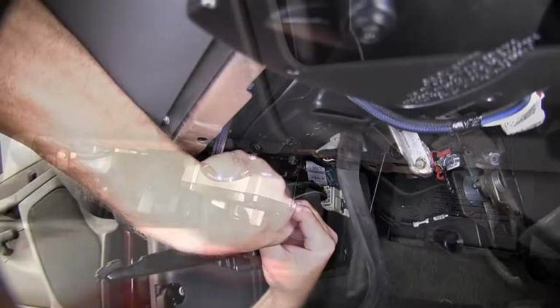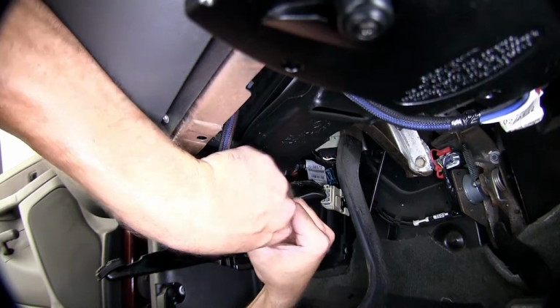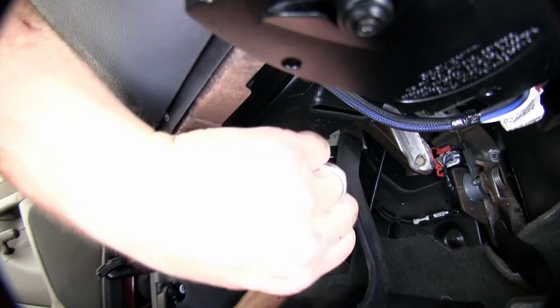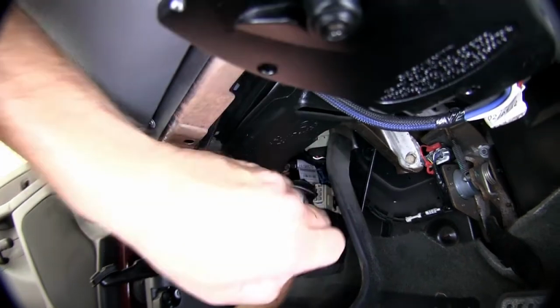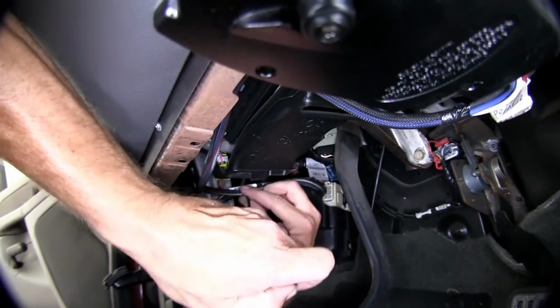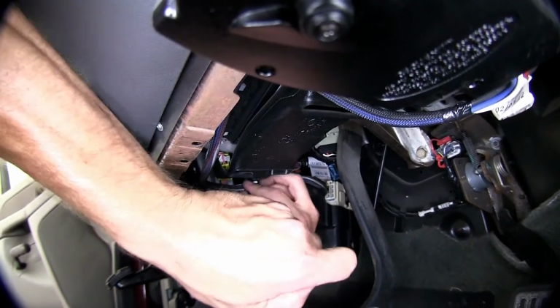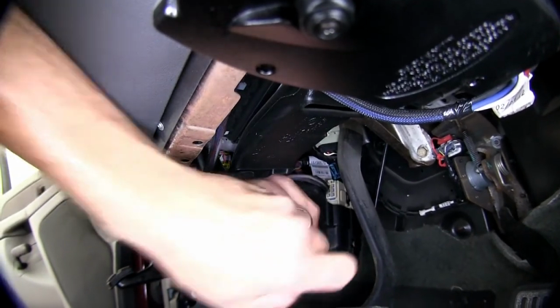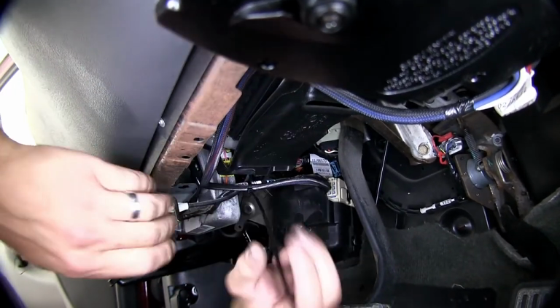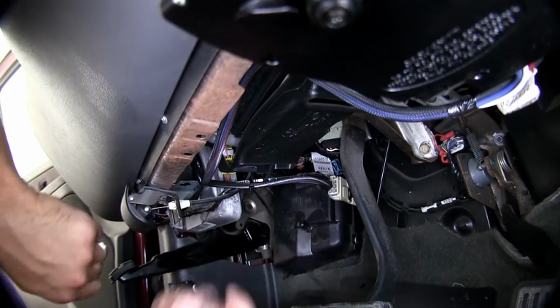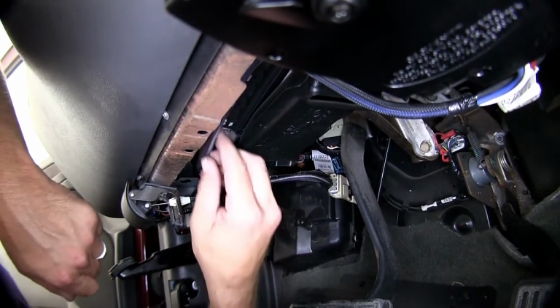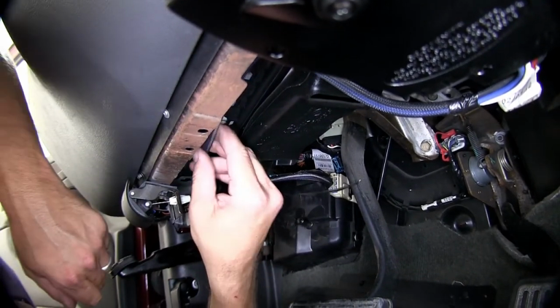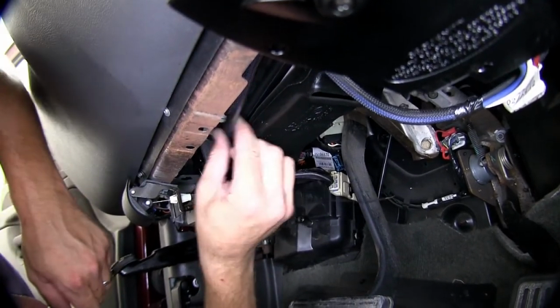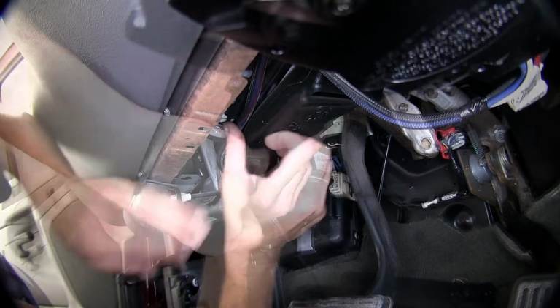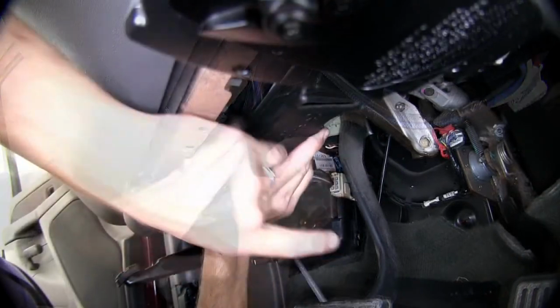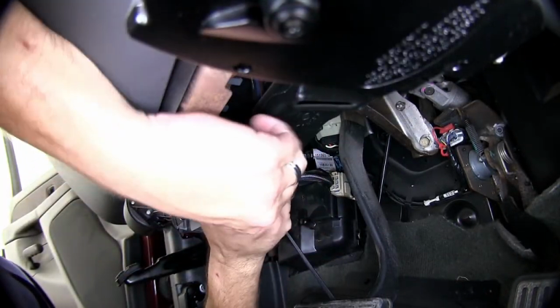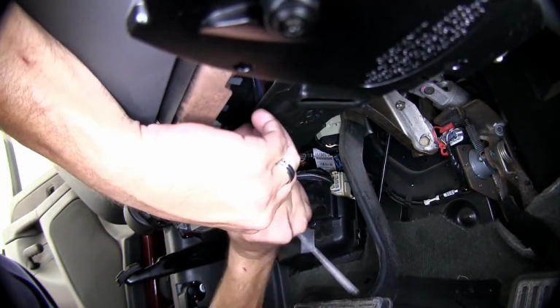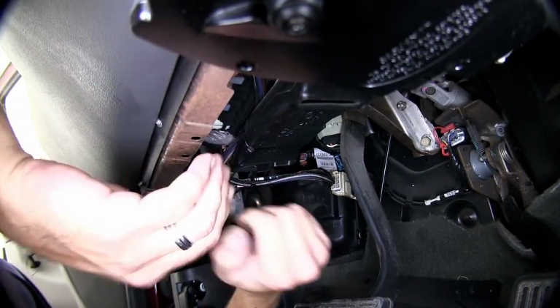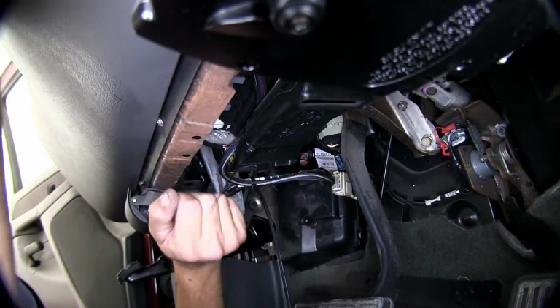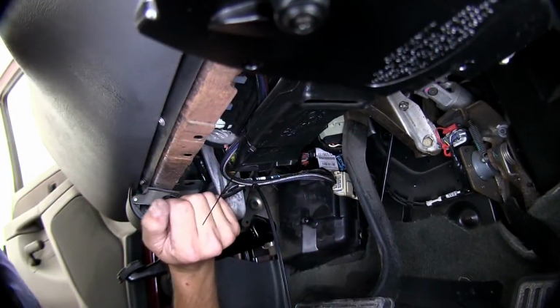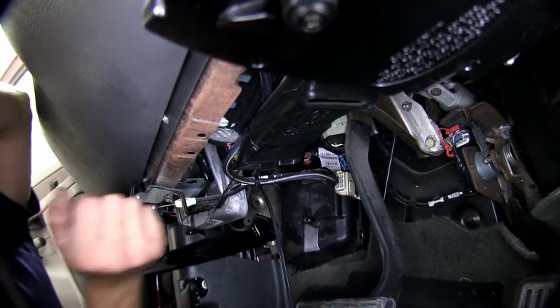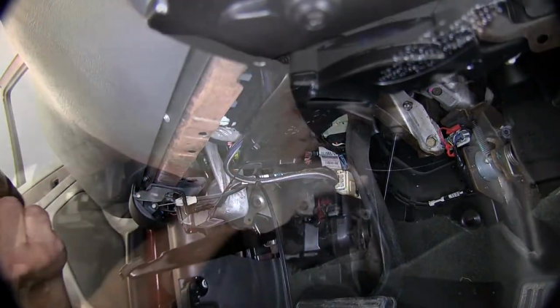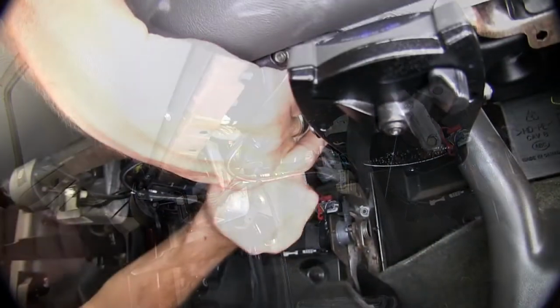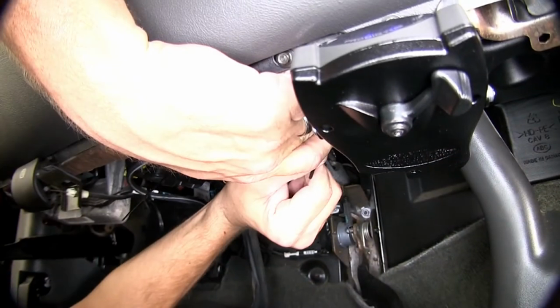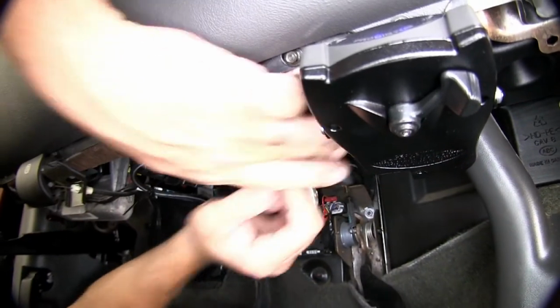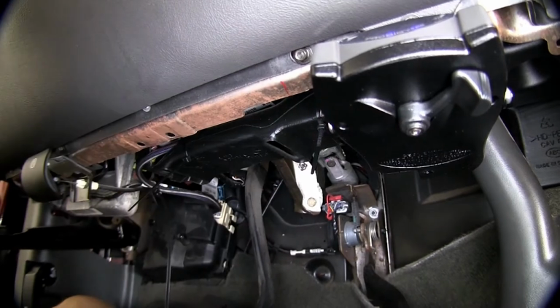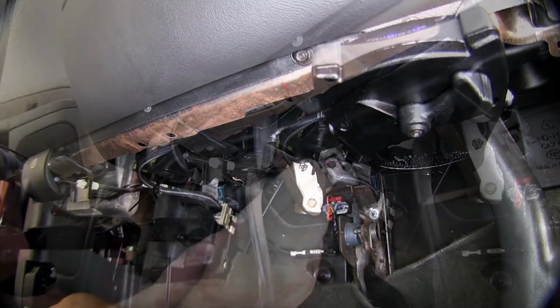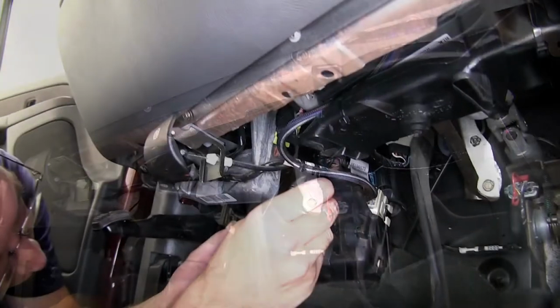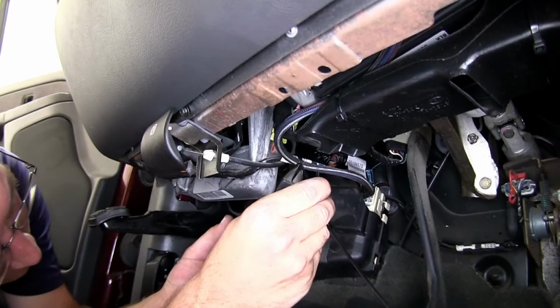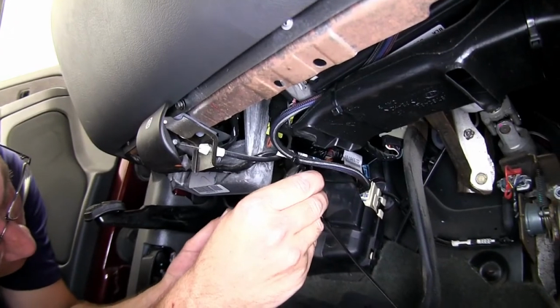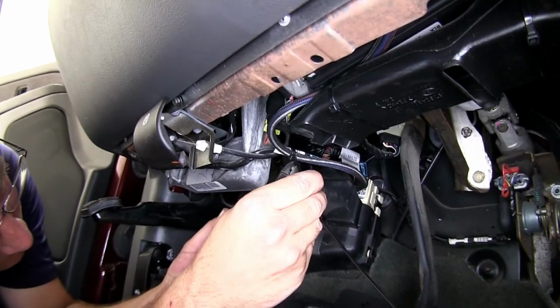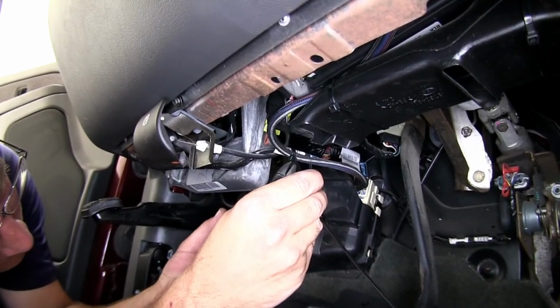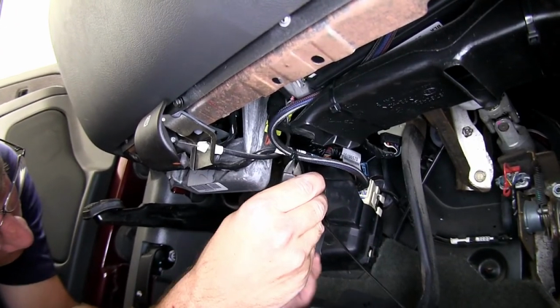We'll go ahead and secure the wiring up underneath the dash. Using several long black zip ties, we'll secure the wiring out of the way, staying away from any moving components such as the steering shaft or brake pedal. With our wires secure, we'll go ahead and cut off the excess from the zip ties to clean up our install look.